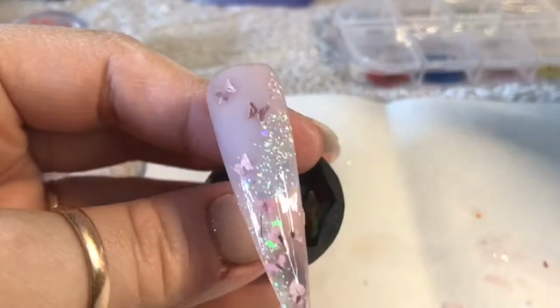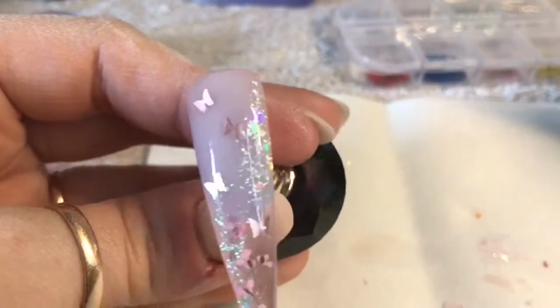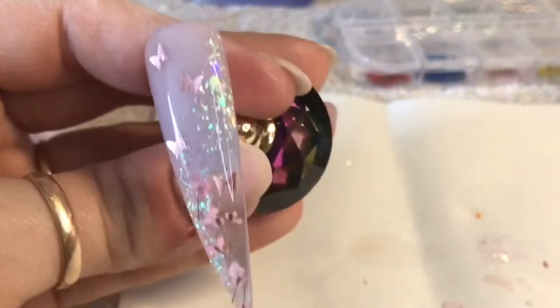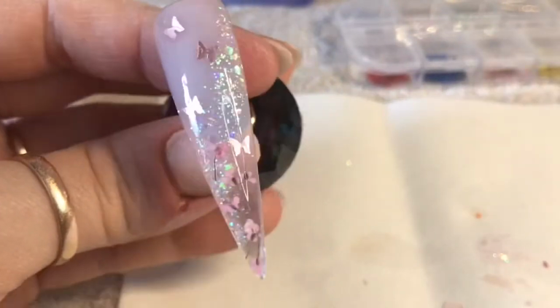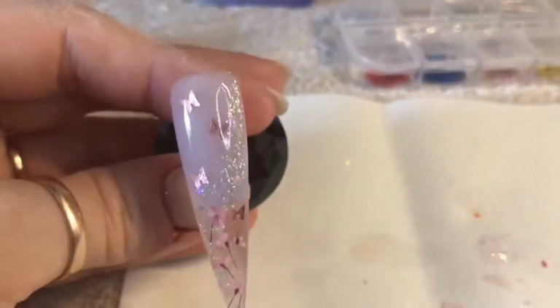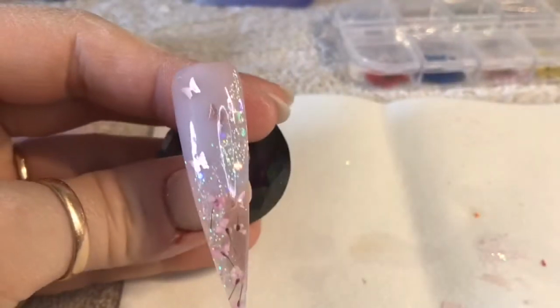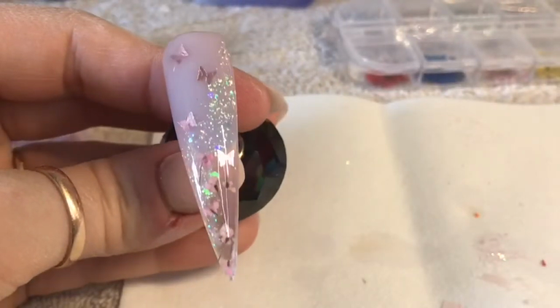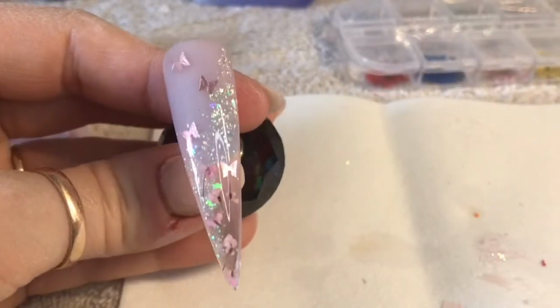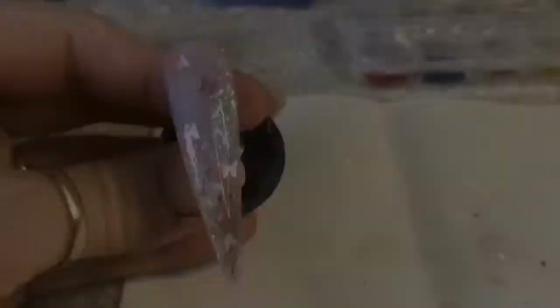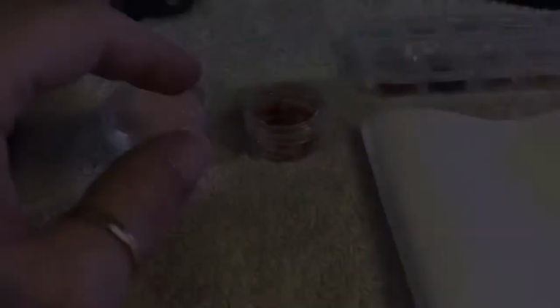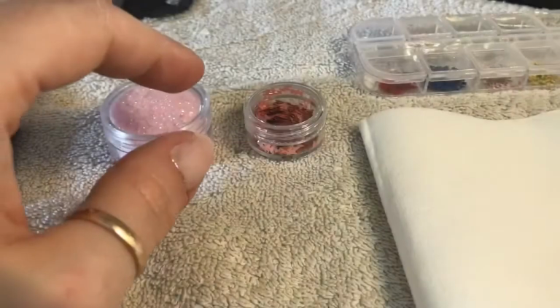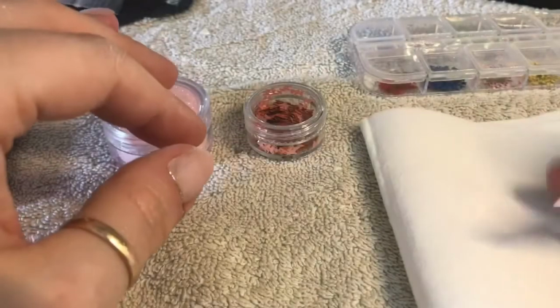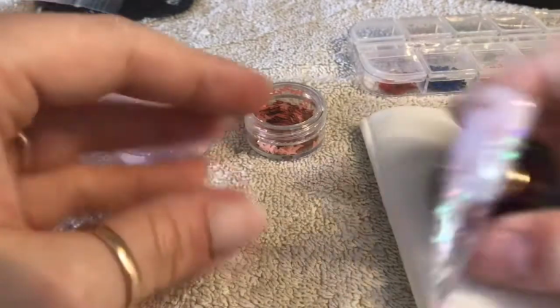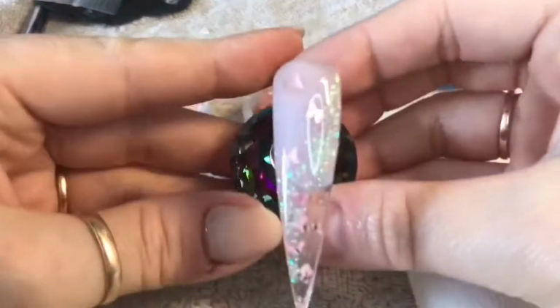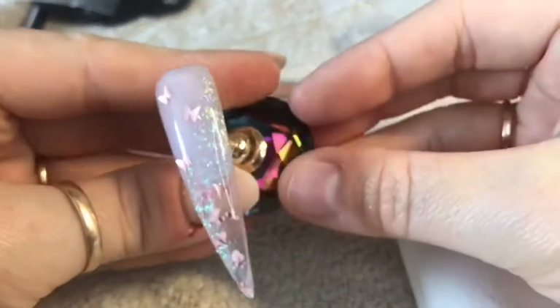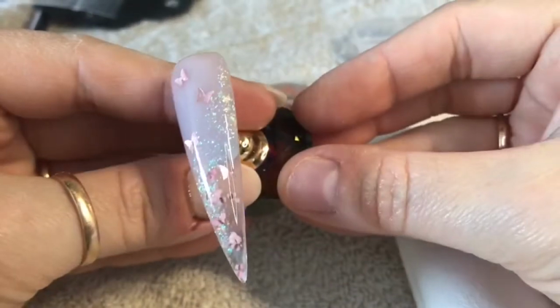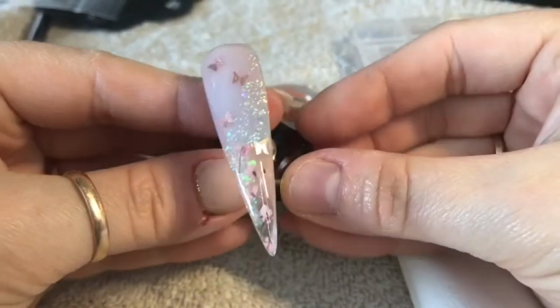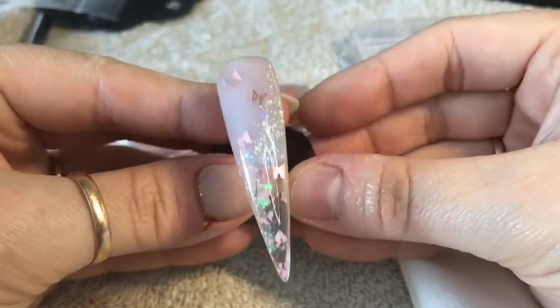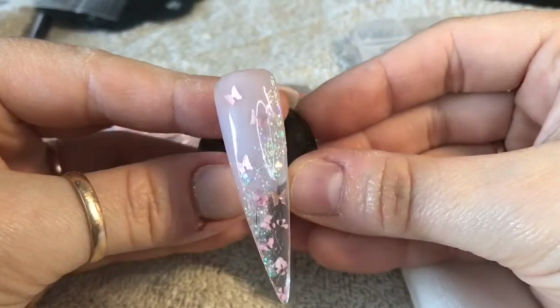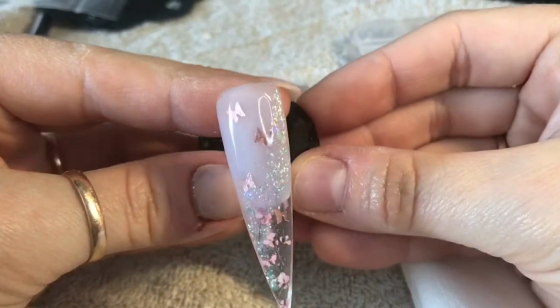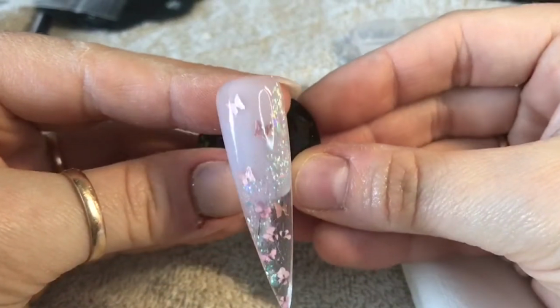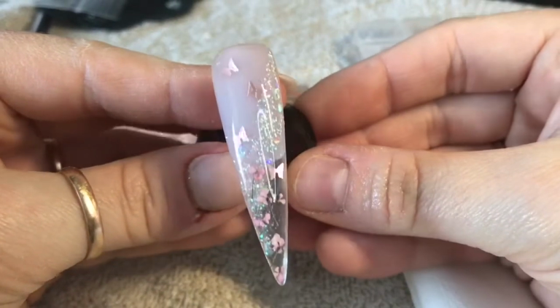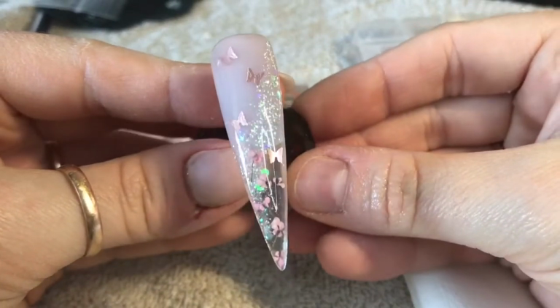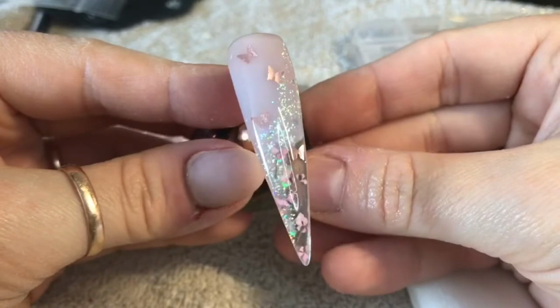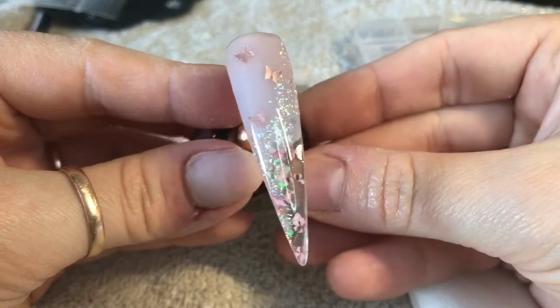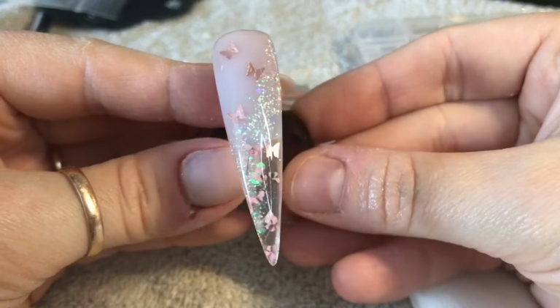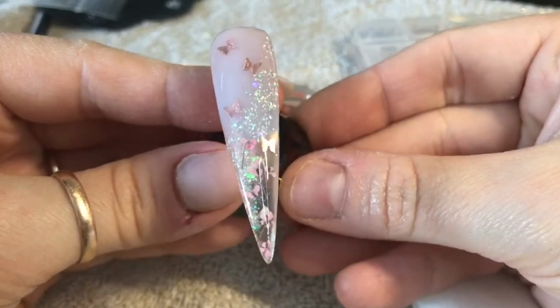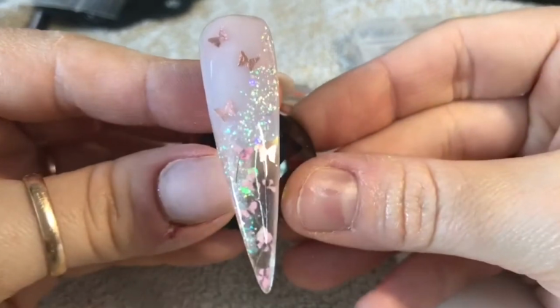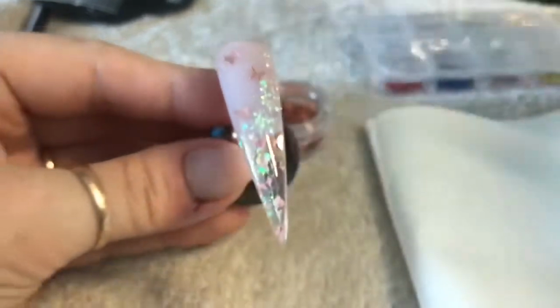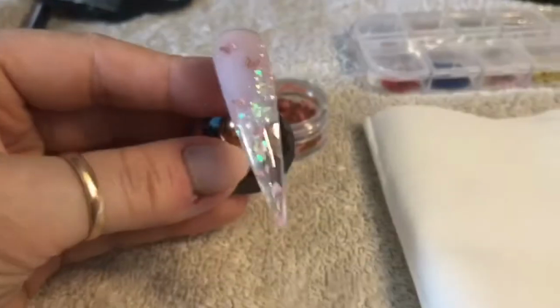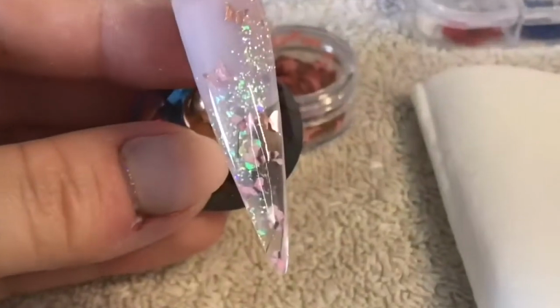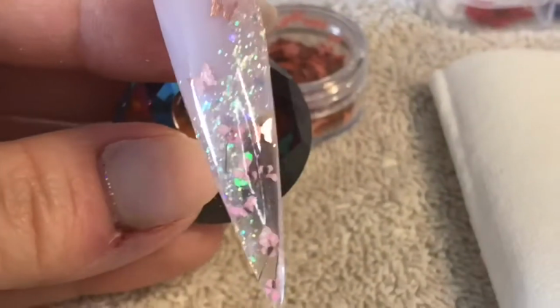I think I spent a little bit too long trying to topcoat it. That's going to go in the lamp for 30 seconds — your topcoat might need 60, so just do check for you. But that is the finished nail.